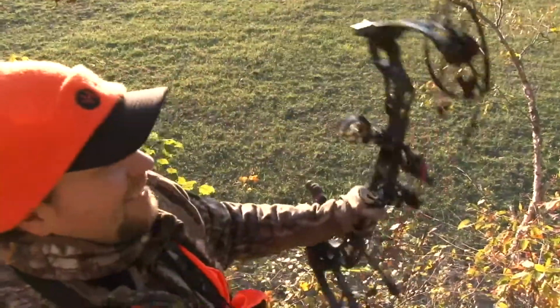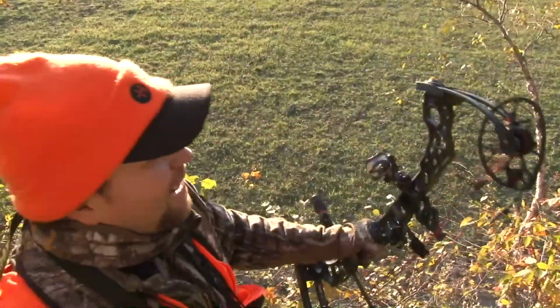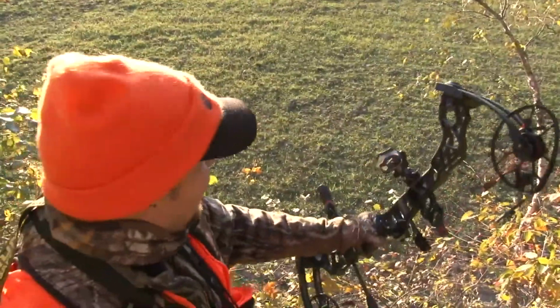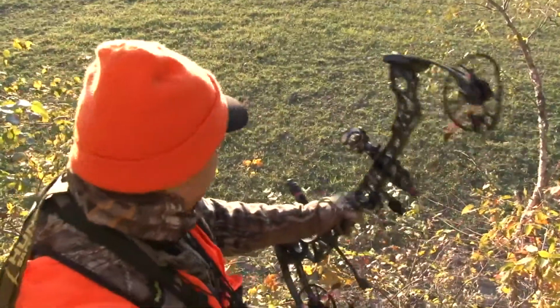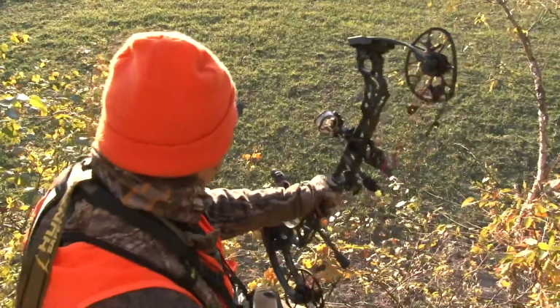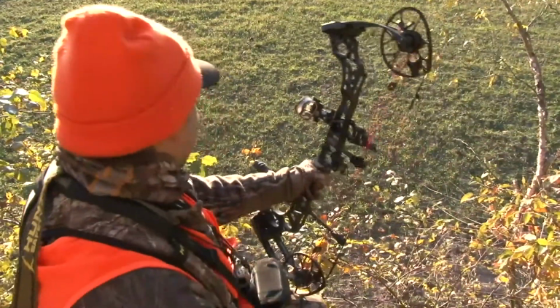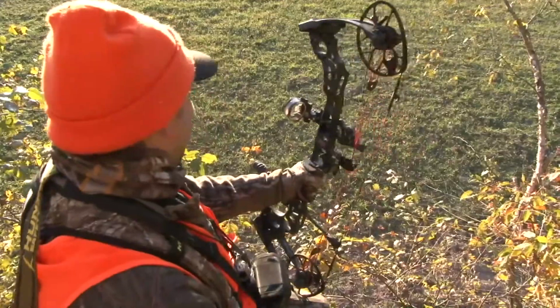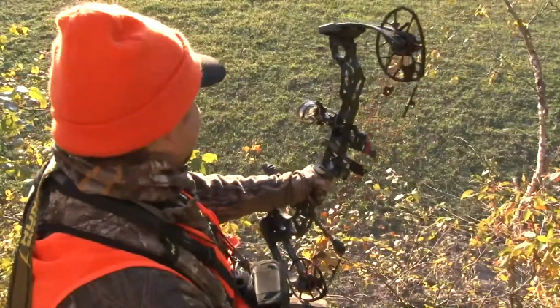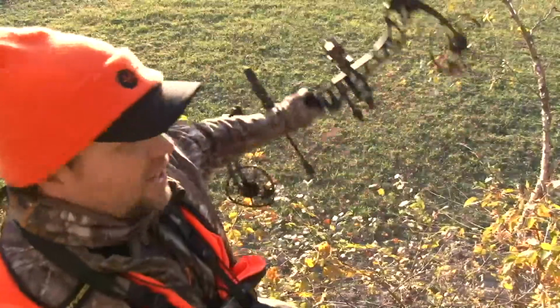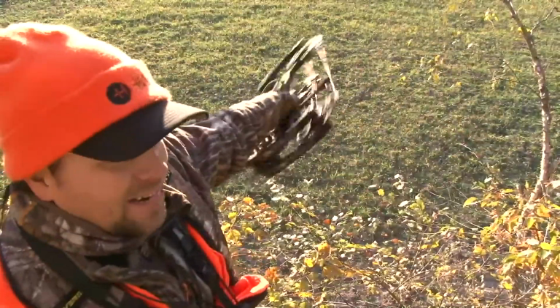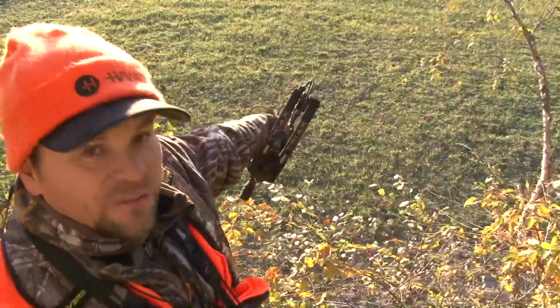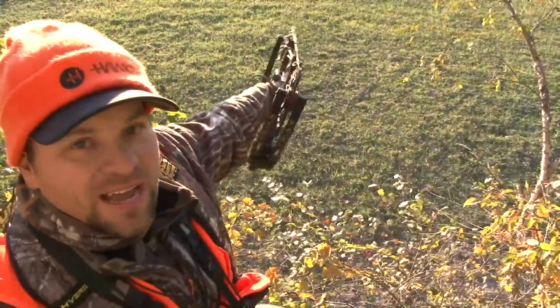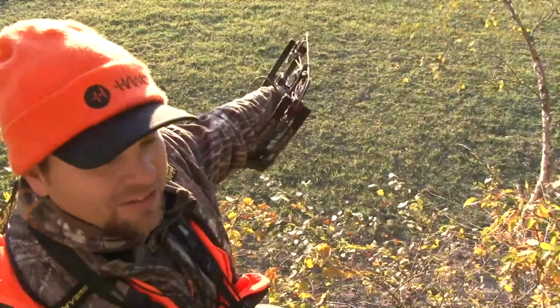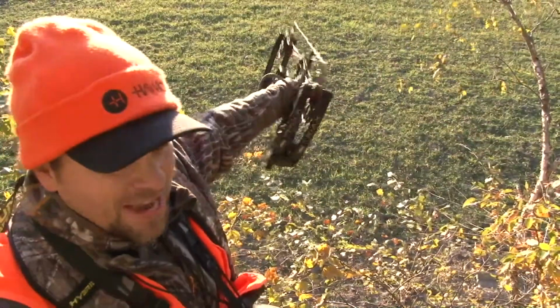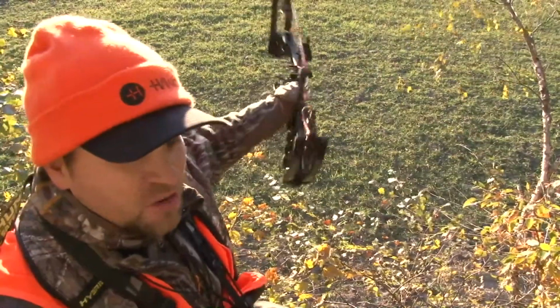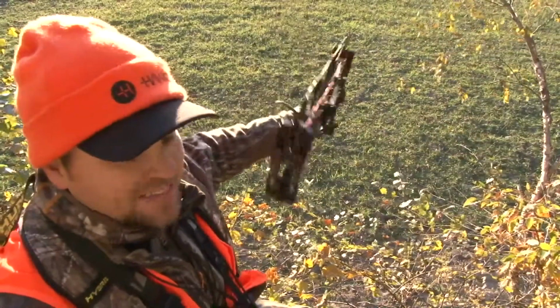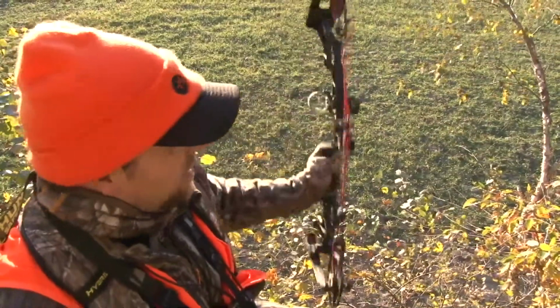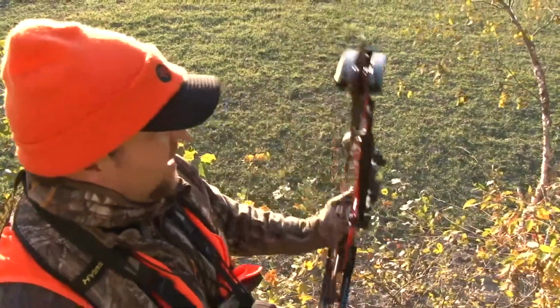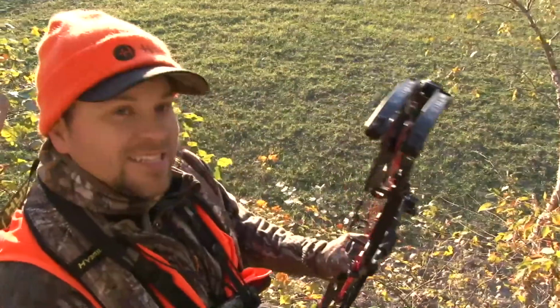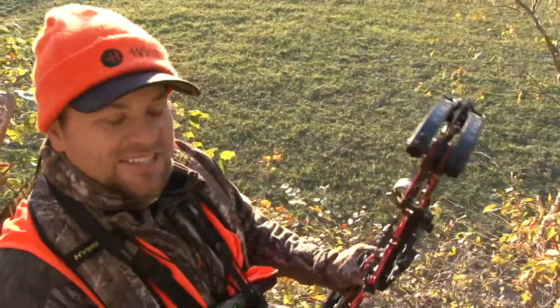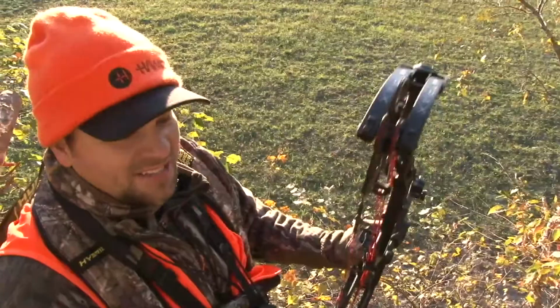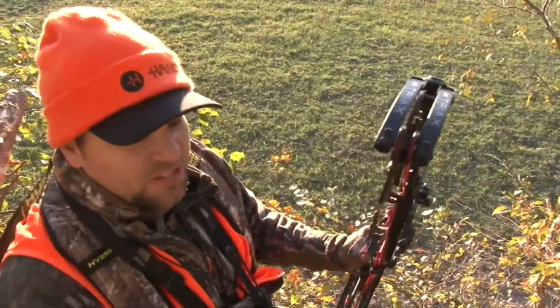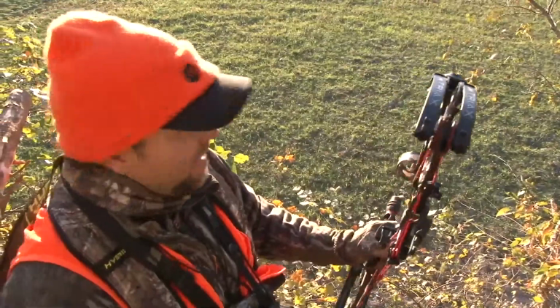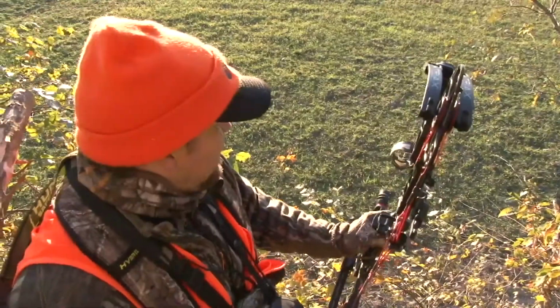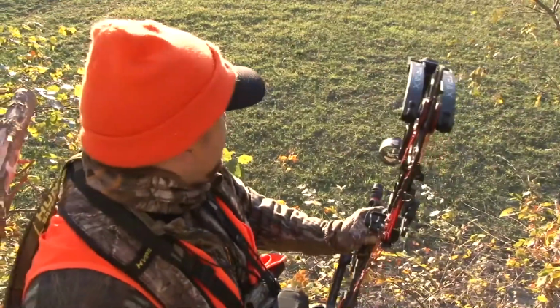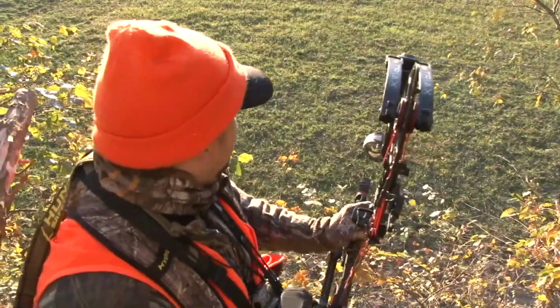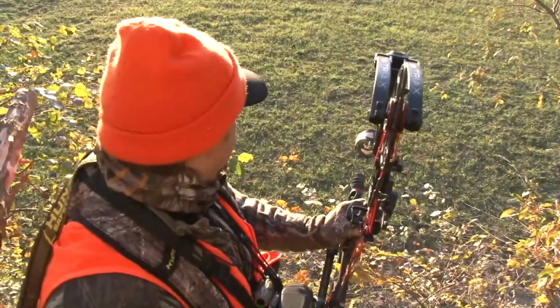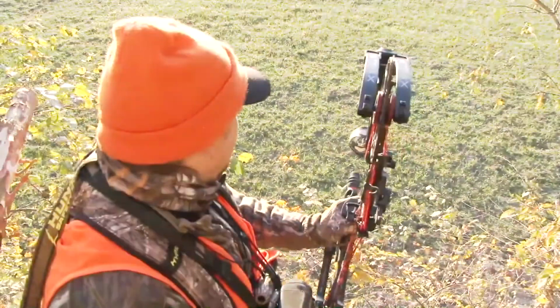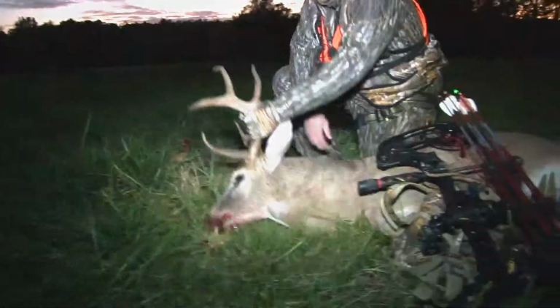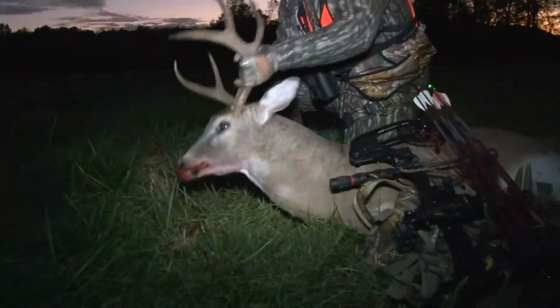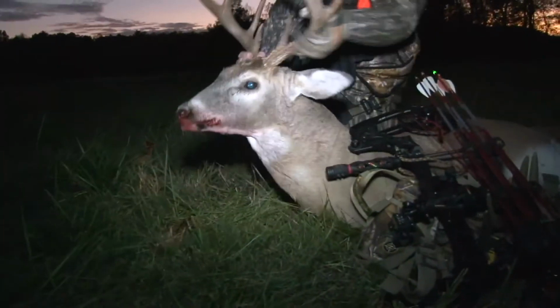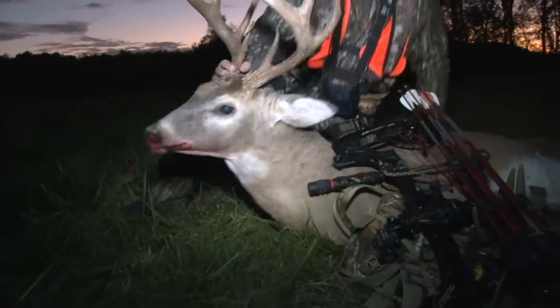Man, it's crazy — that buck right there was on that wild game camera two days ago, and I just had a sneaking suspicion that we ought to go in here tonight. Look at that rascal right there.